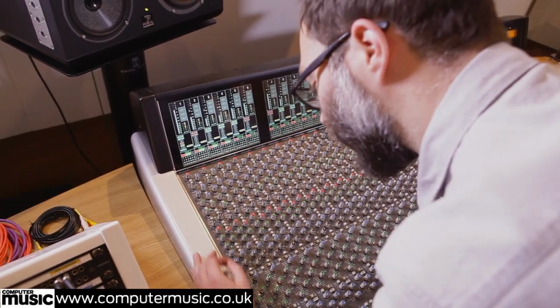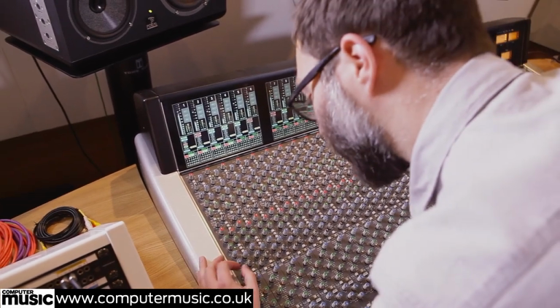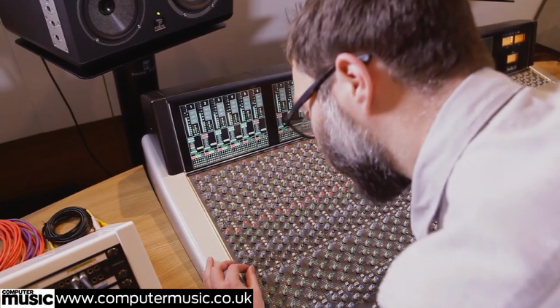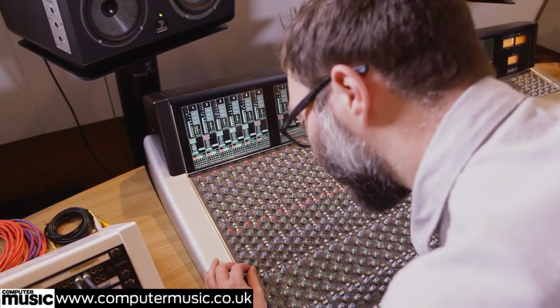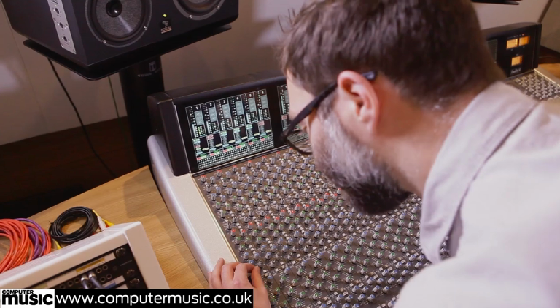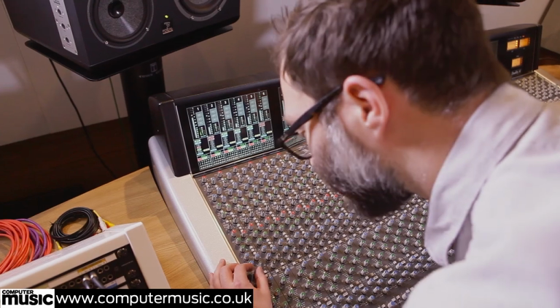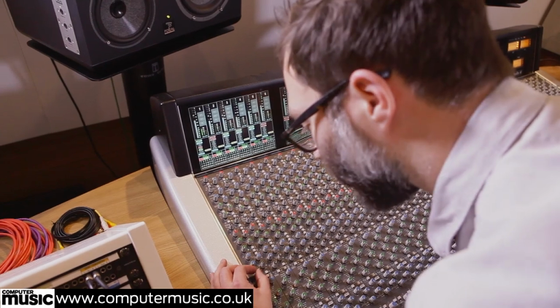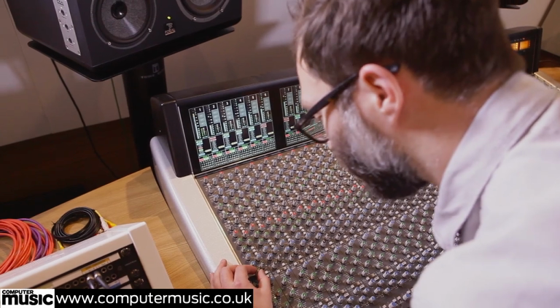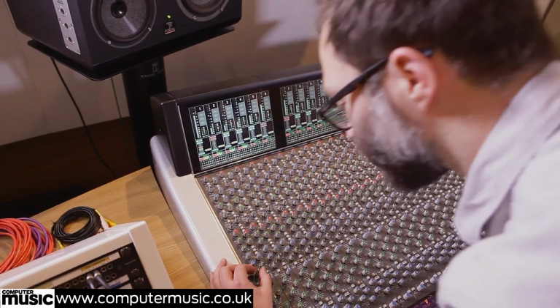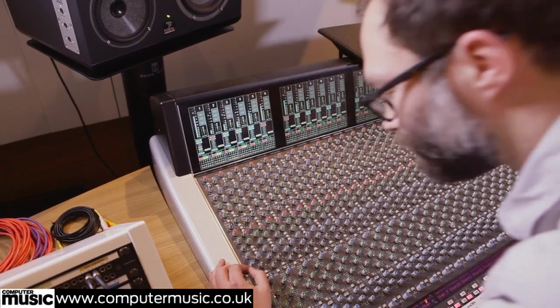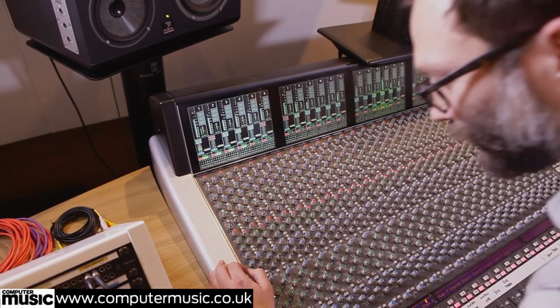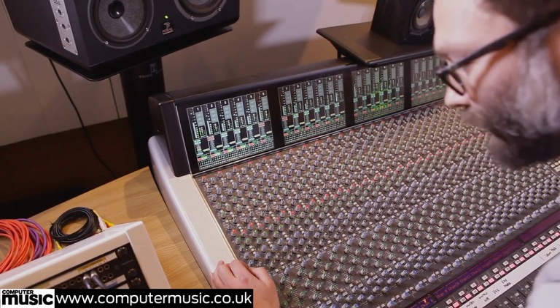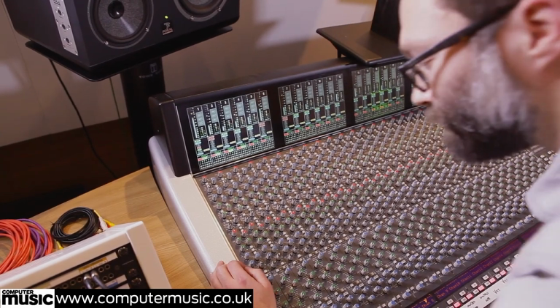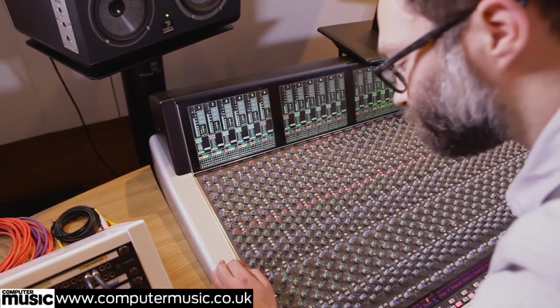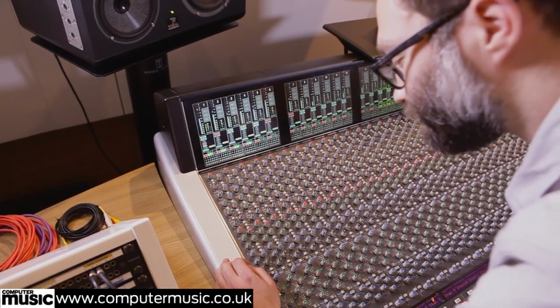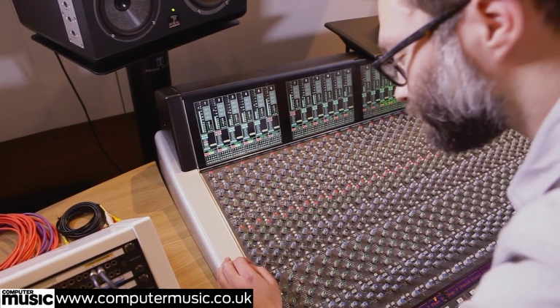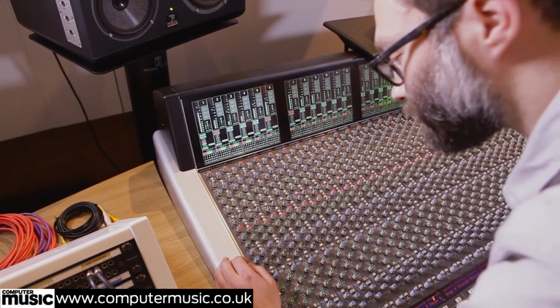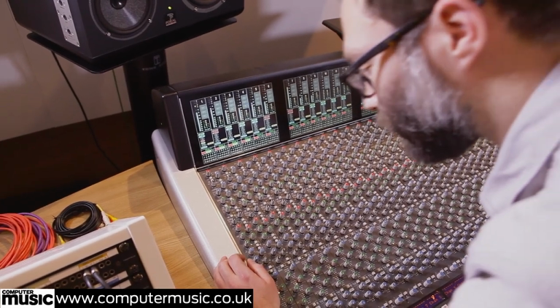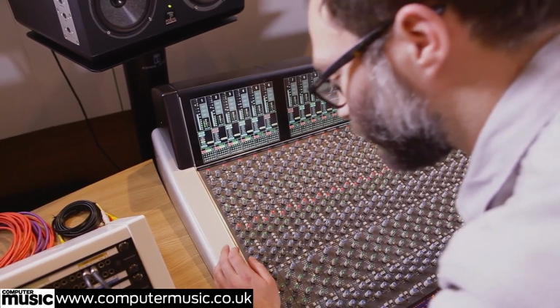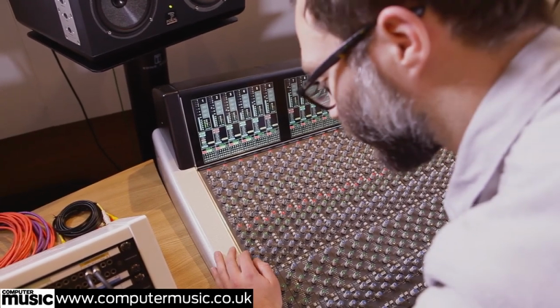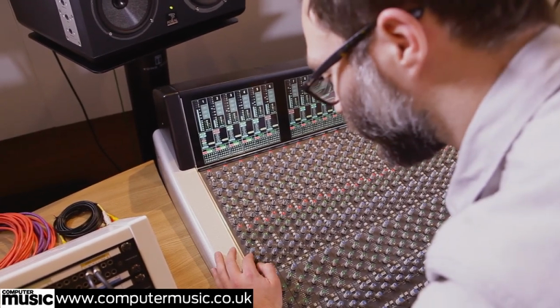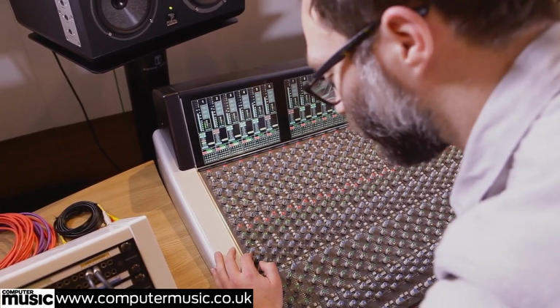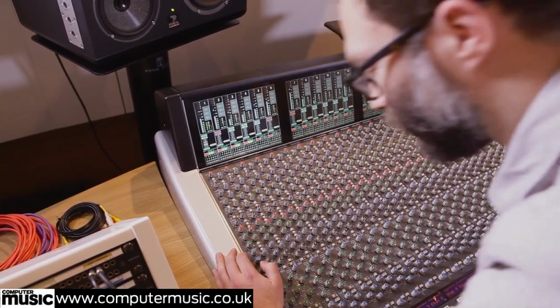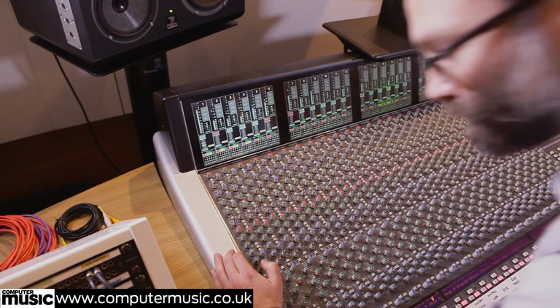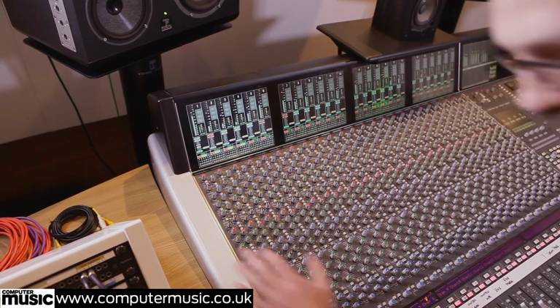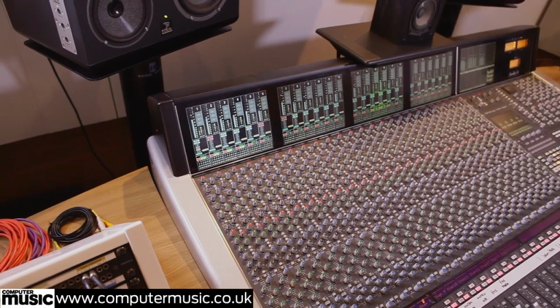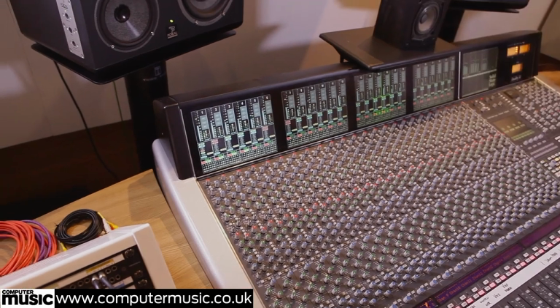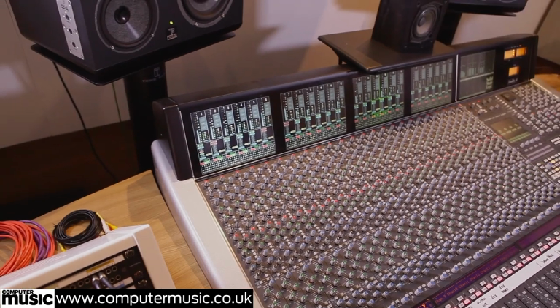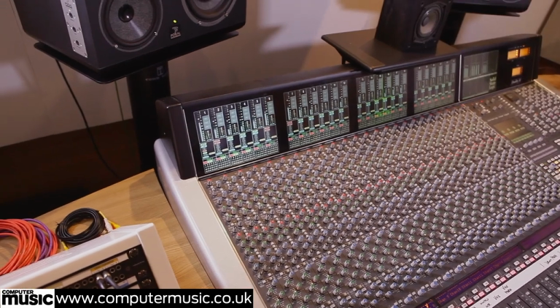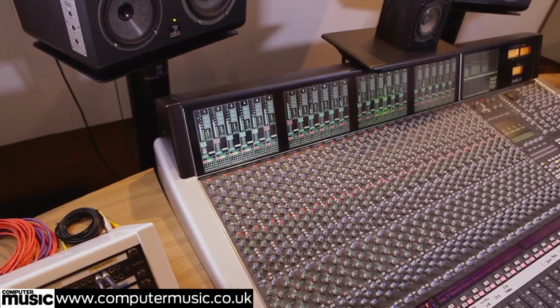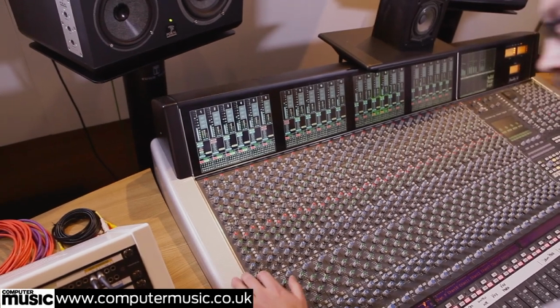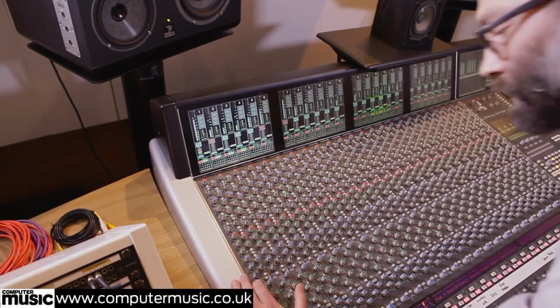I've fattened up the bottom a little bit — done a little boost at around 80Hz, and I'm taking out a little bit around 350Hz to reduce some boxiness.